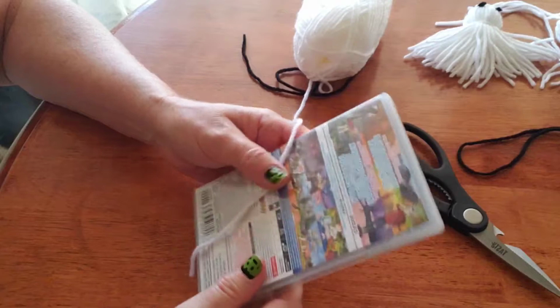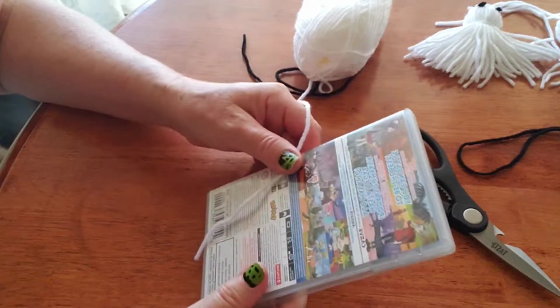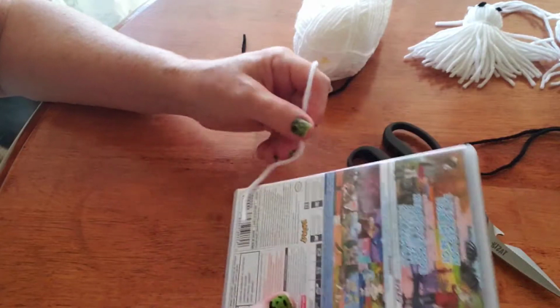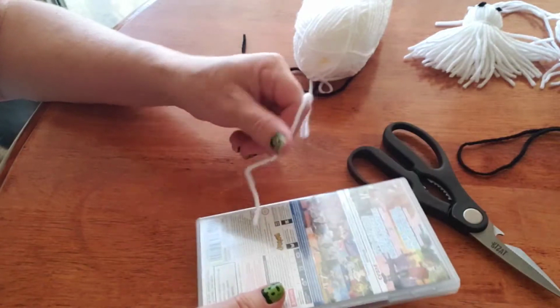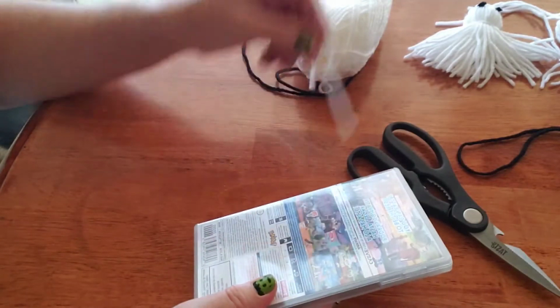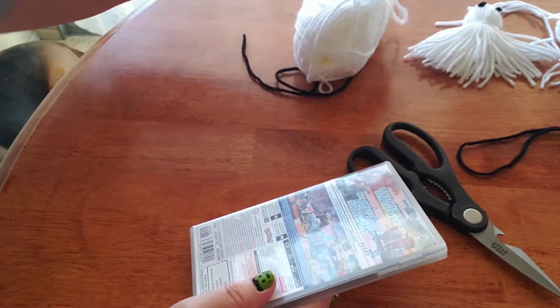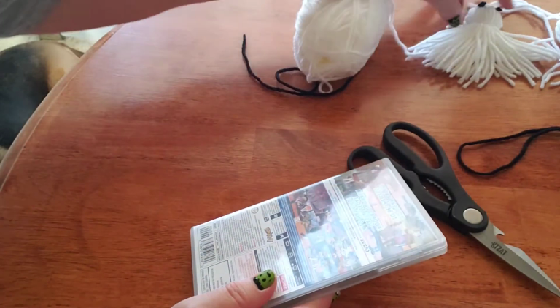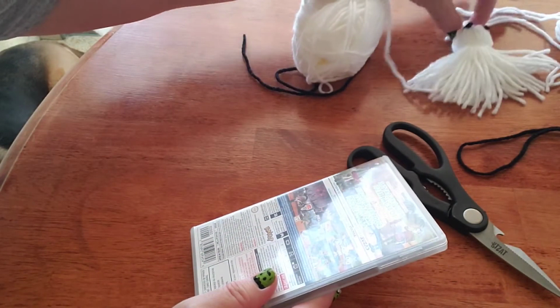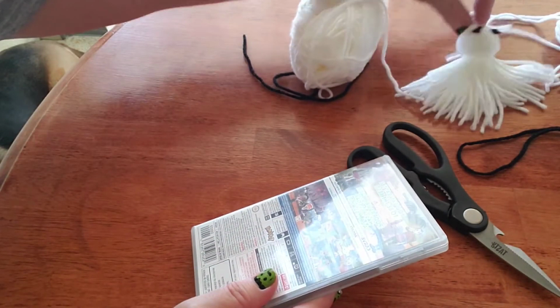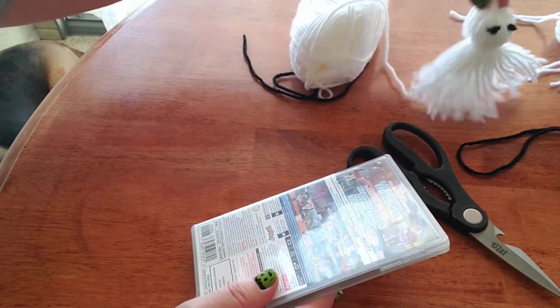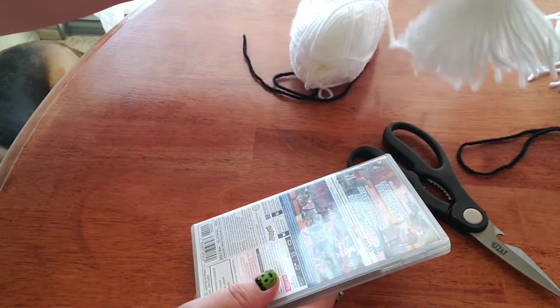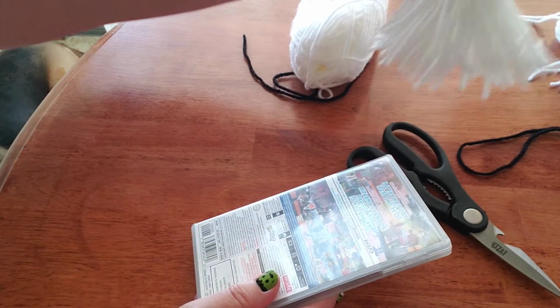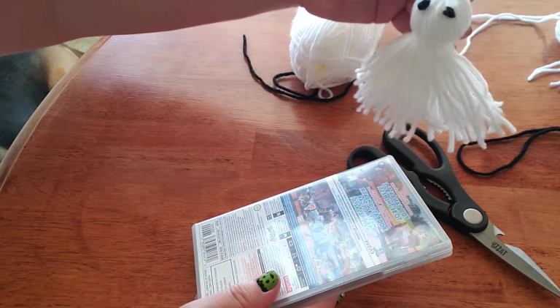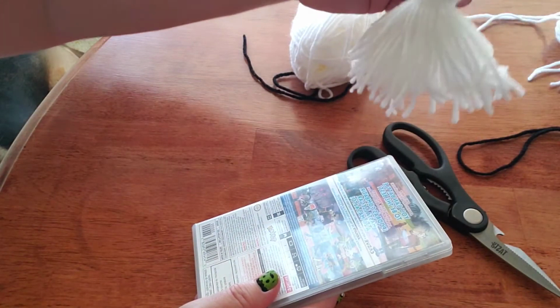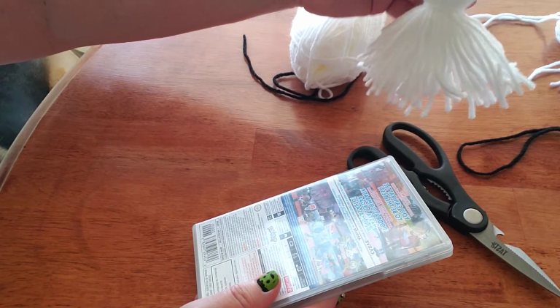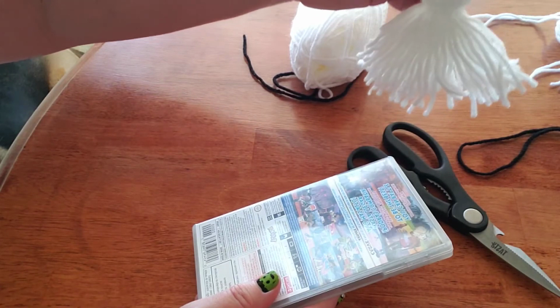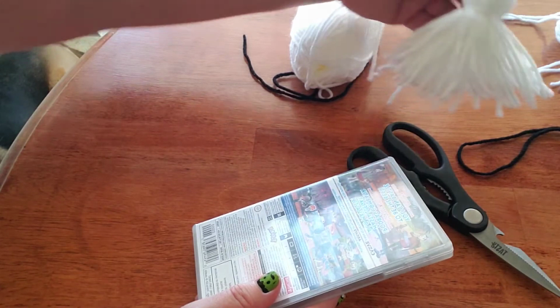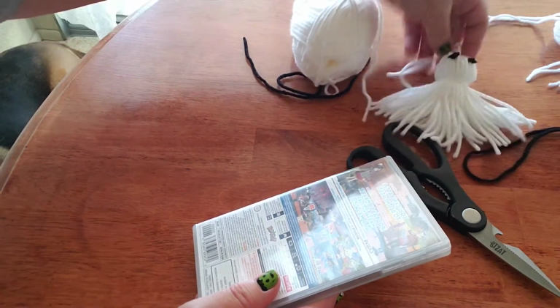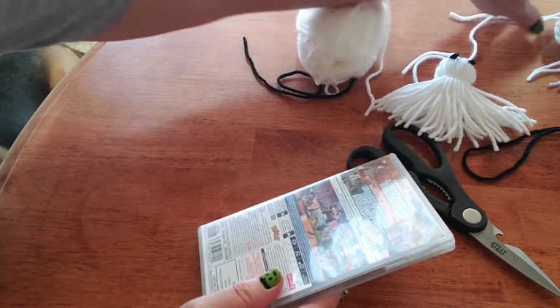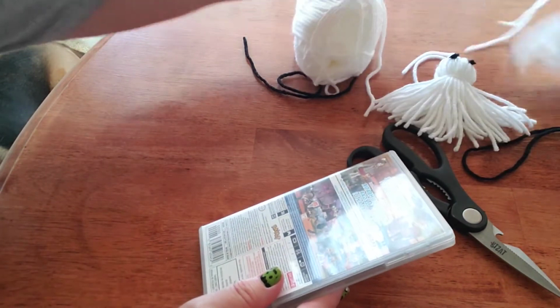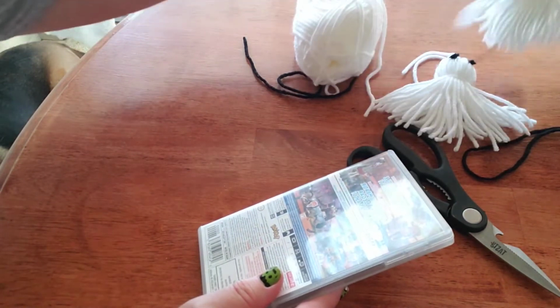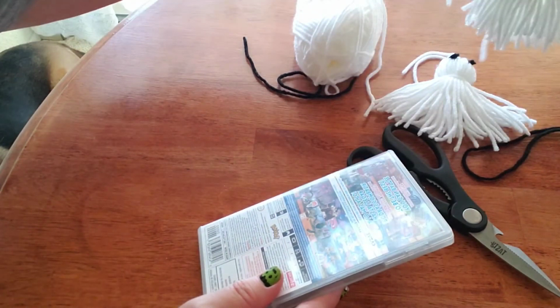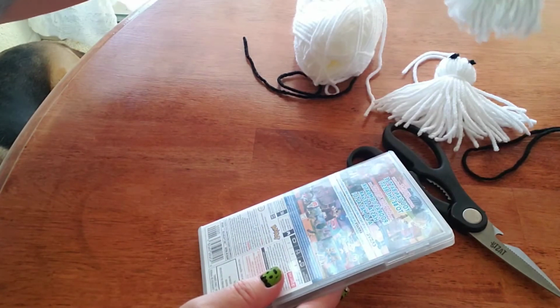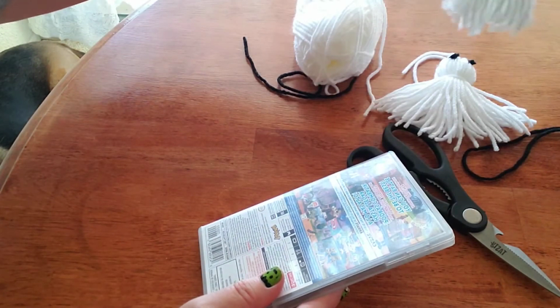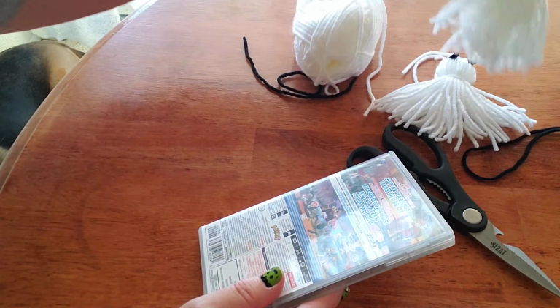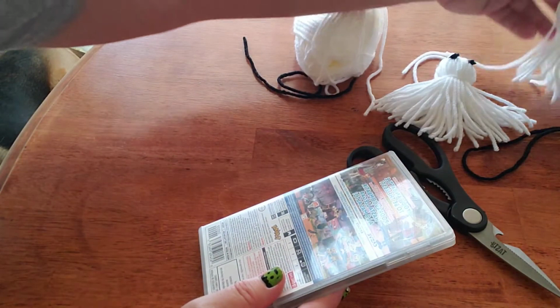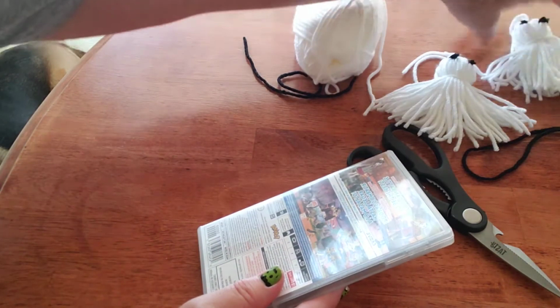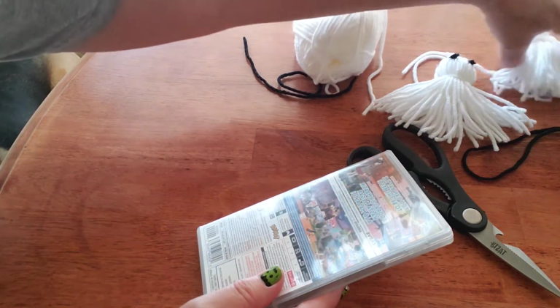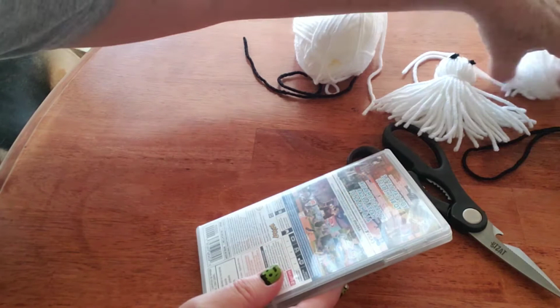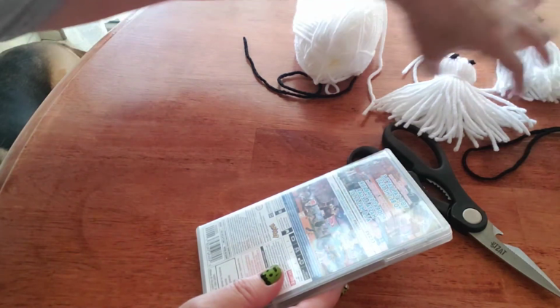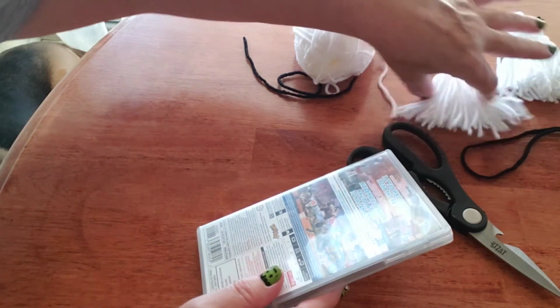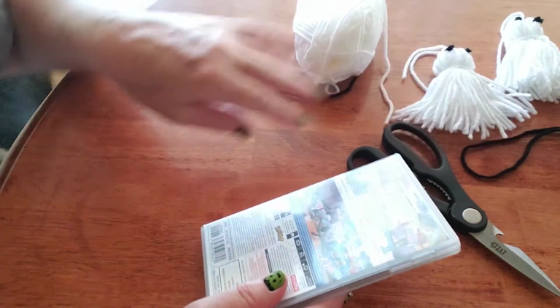Hello, I'm going to be showing you how to make a simple but cute yarn ghost. You could use these to hang up as a garland, or you could just simply hang them around your house.